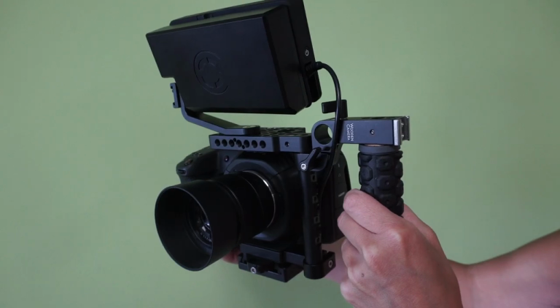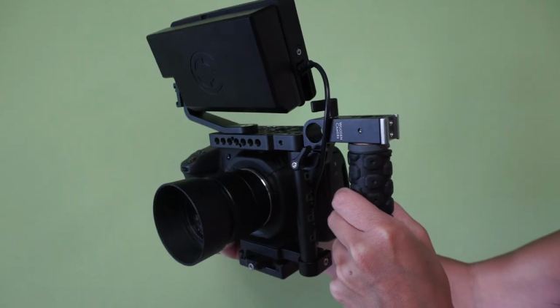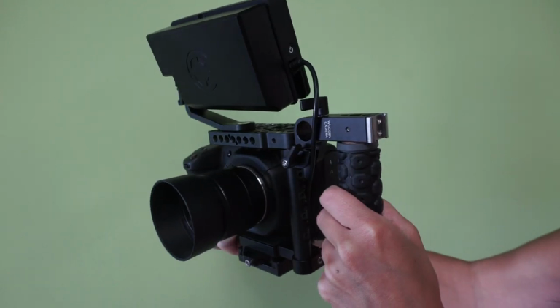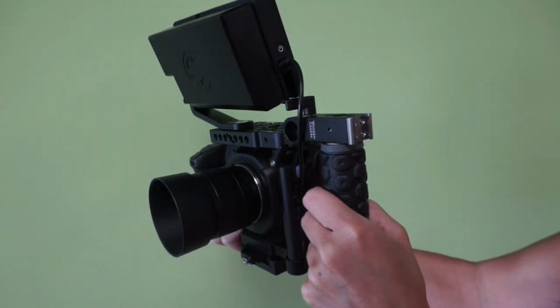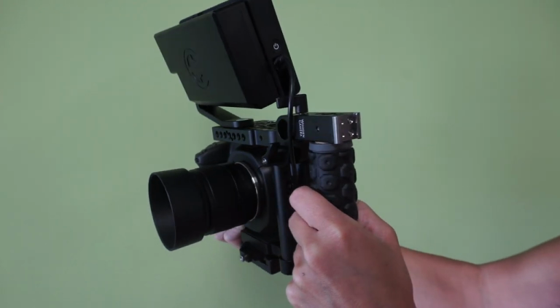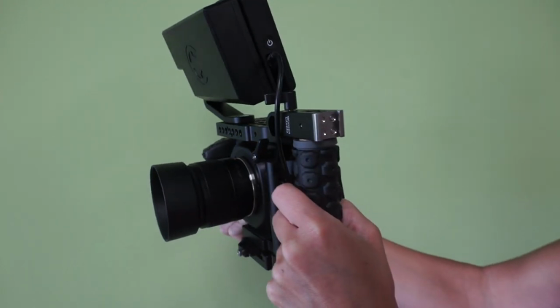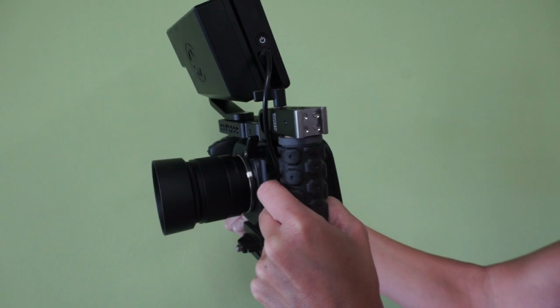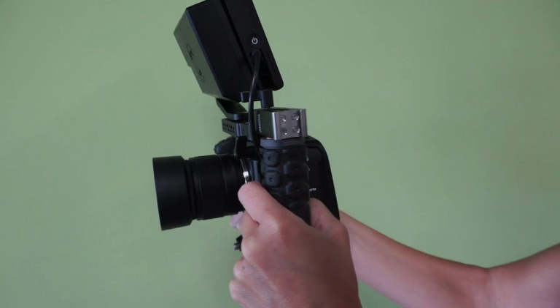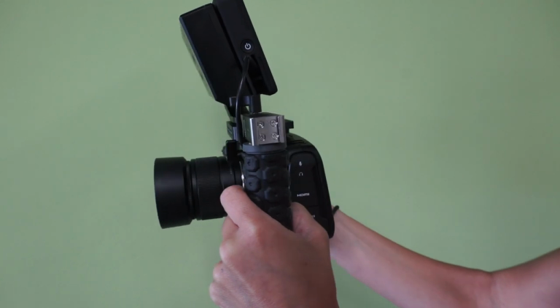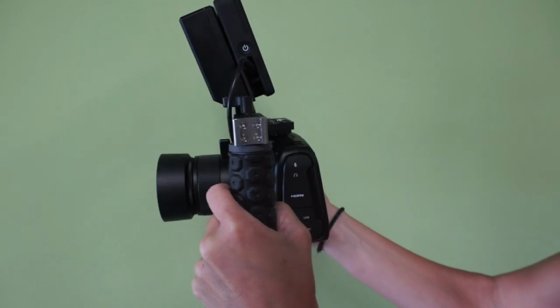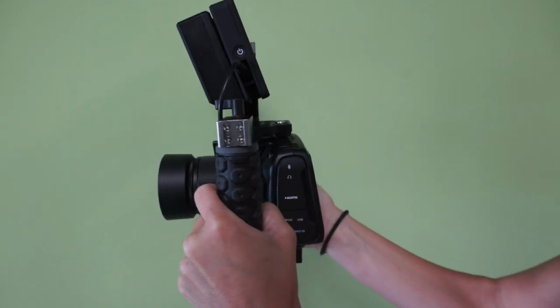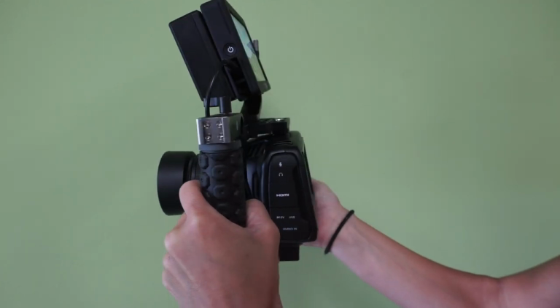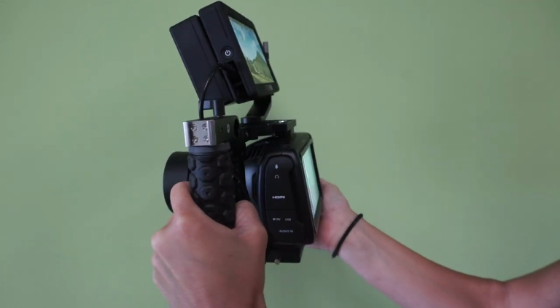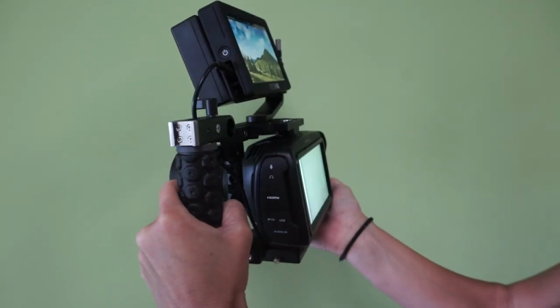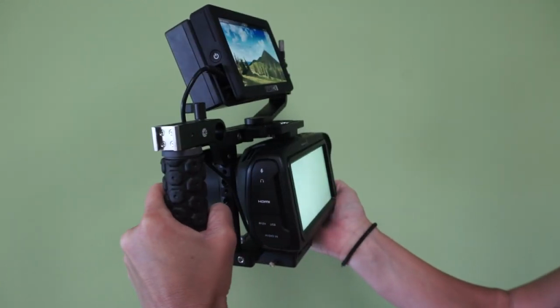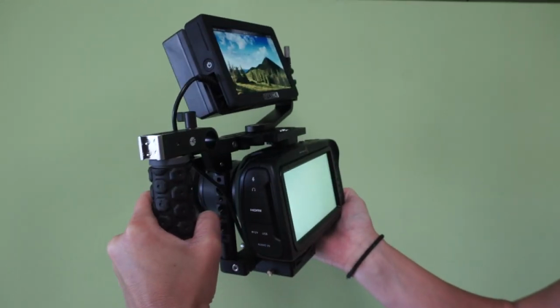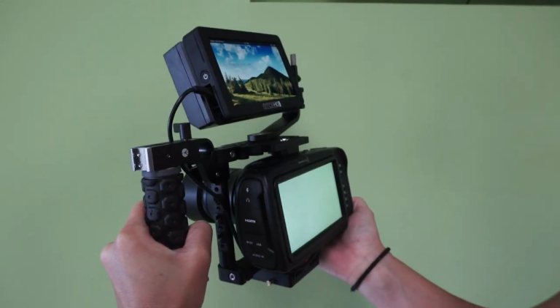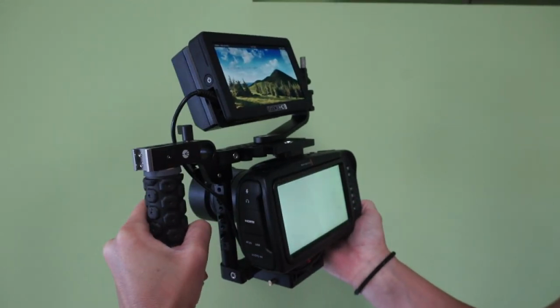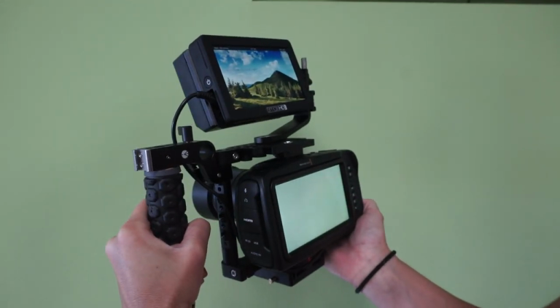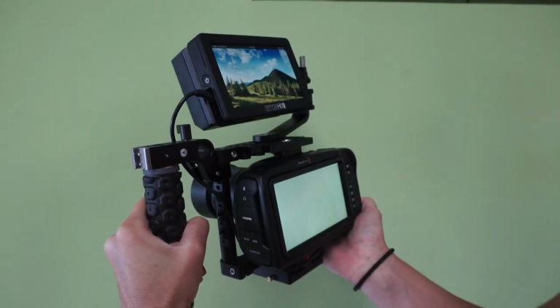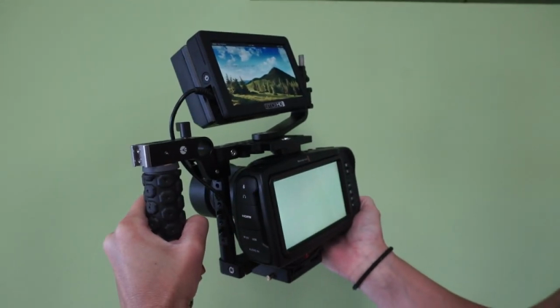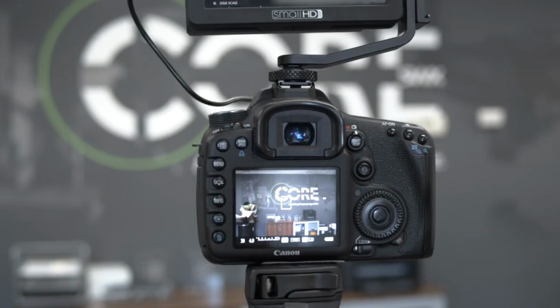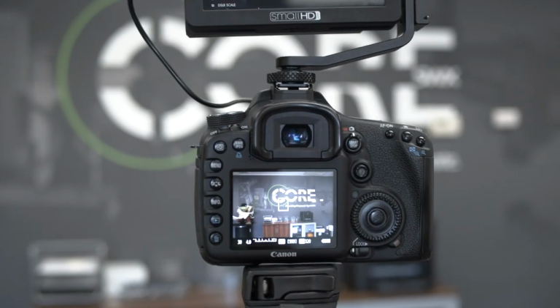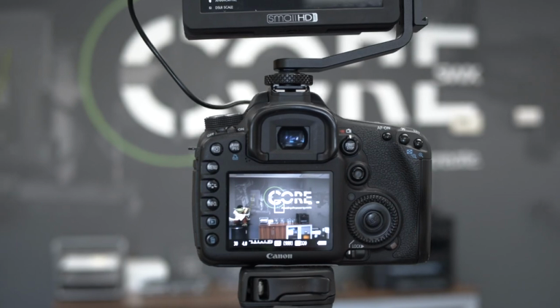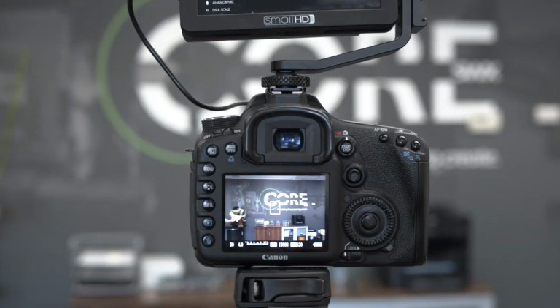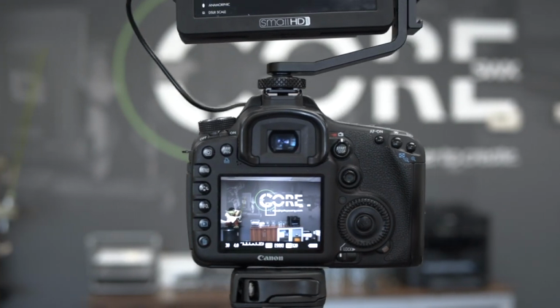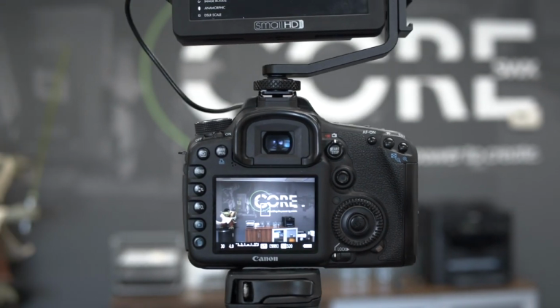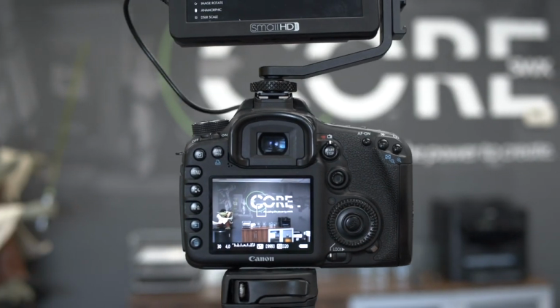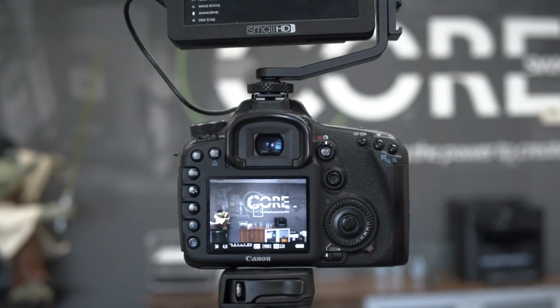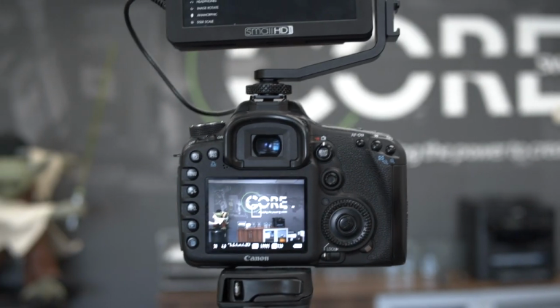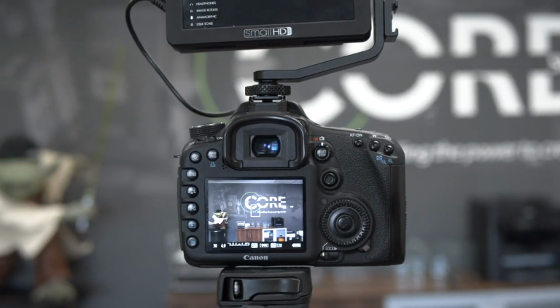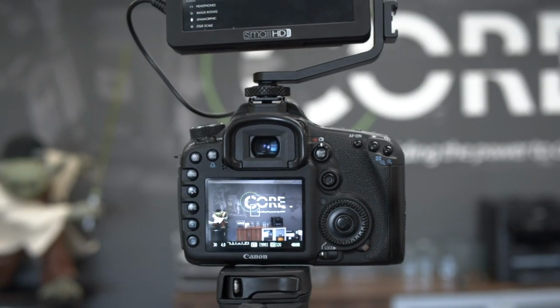As you may know, the SmallHD Focus monitors have a 7.4-volt DC output for powering your camera with the appropriate cable, which will still work perfectly while using the NPF Flat Pack.